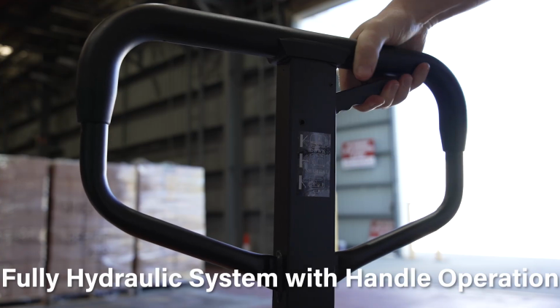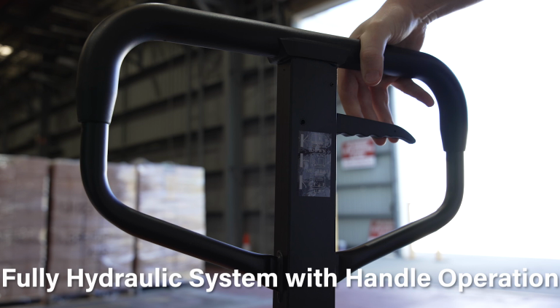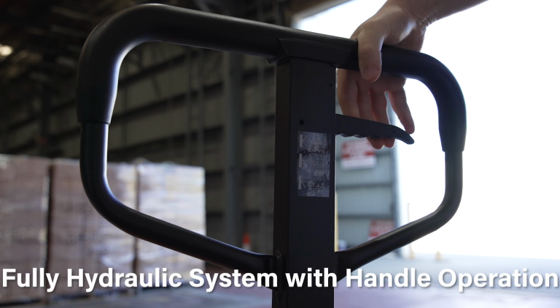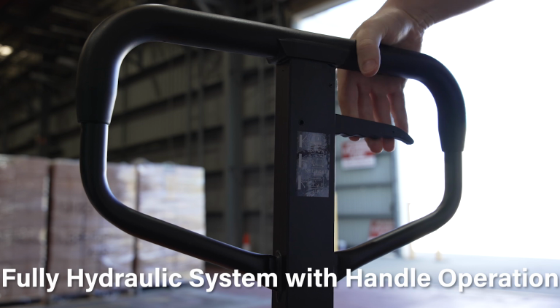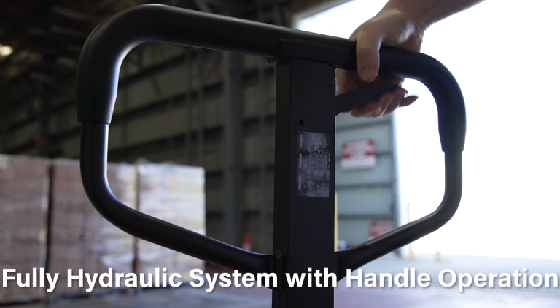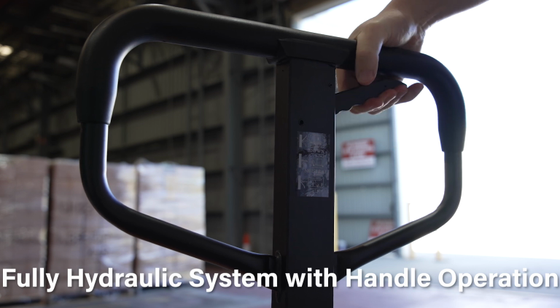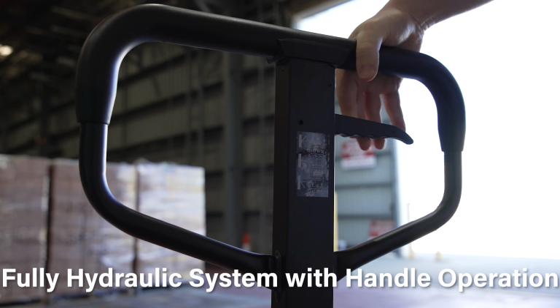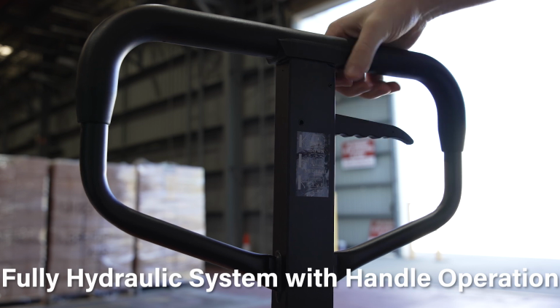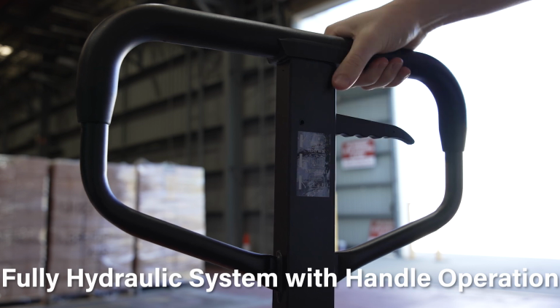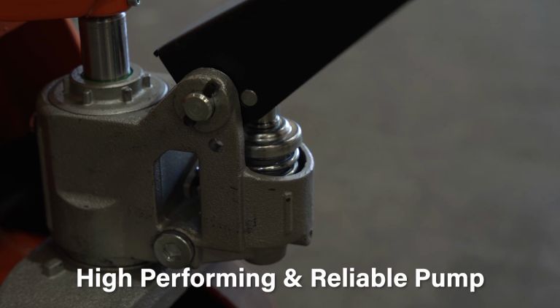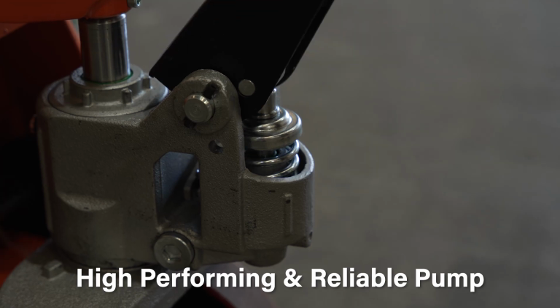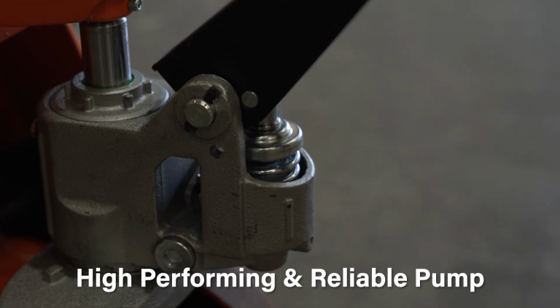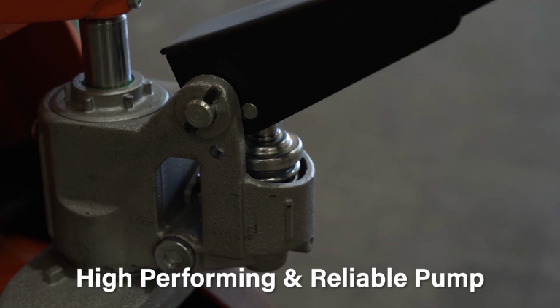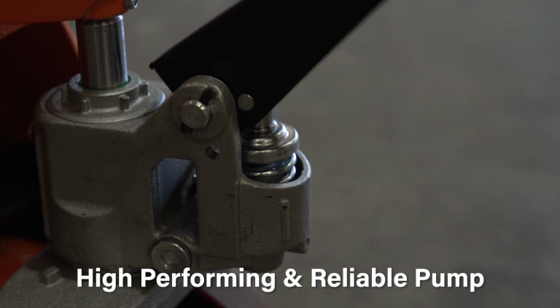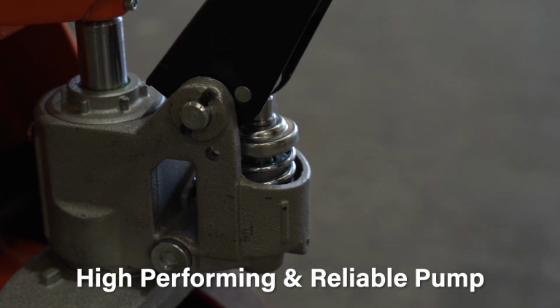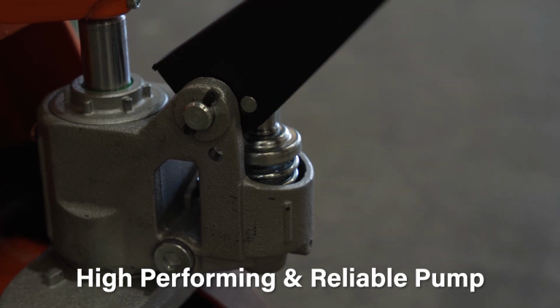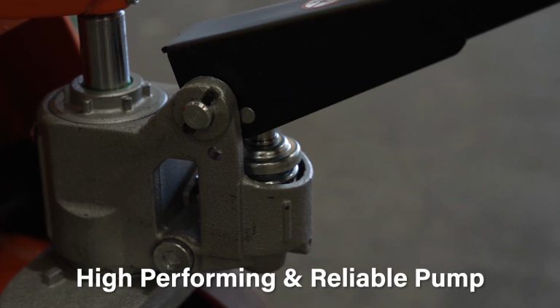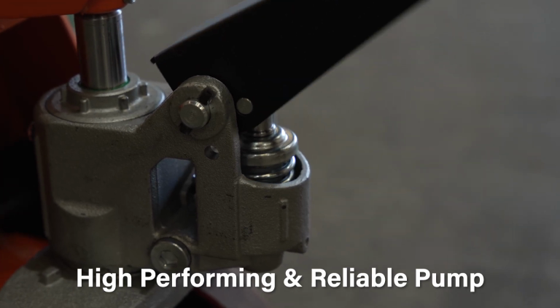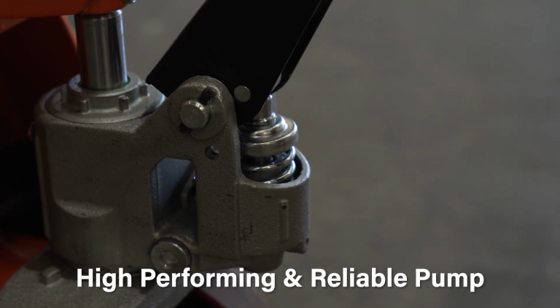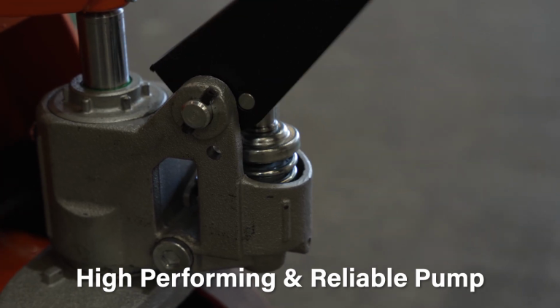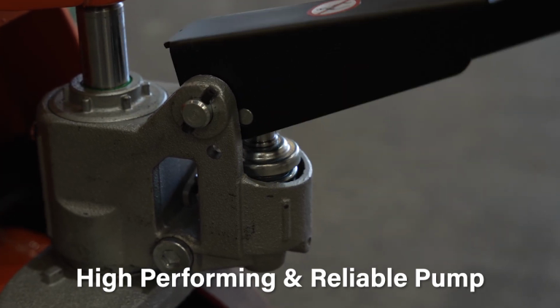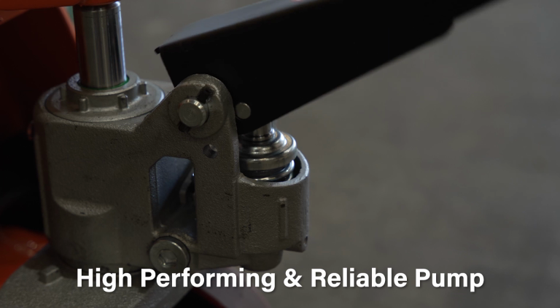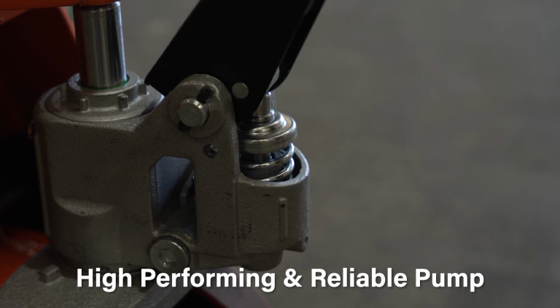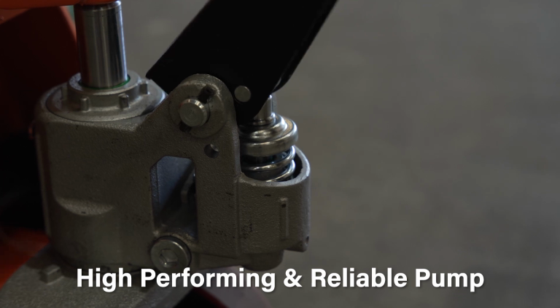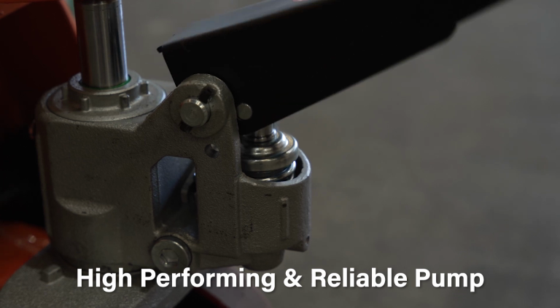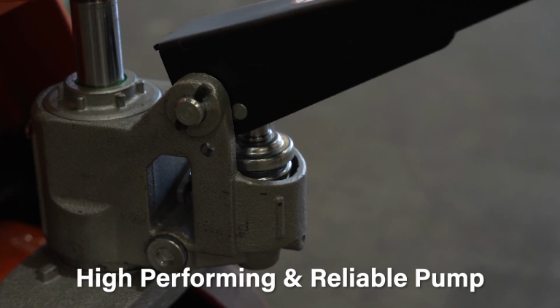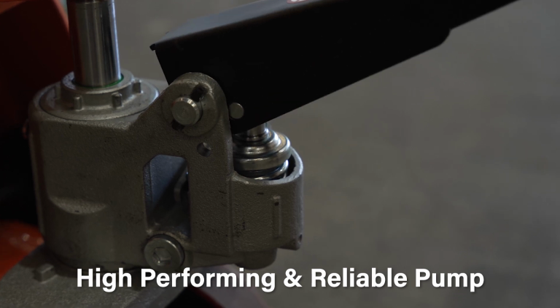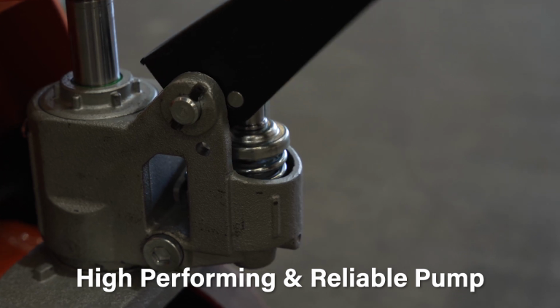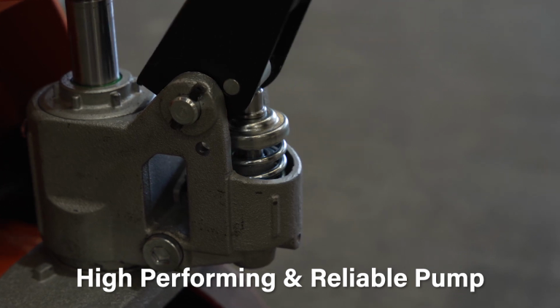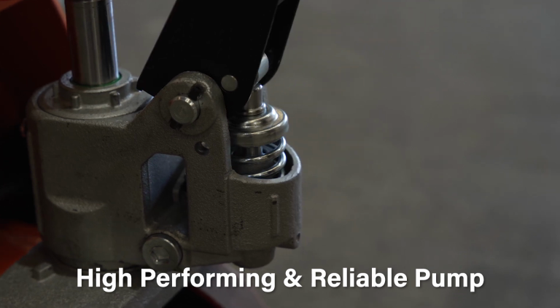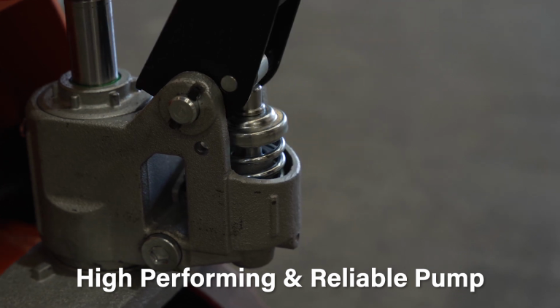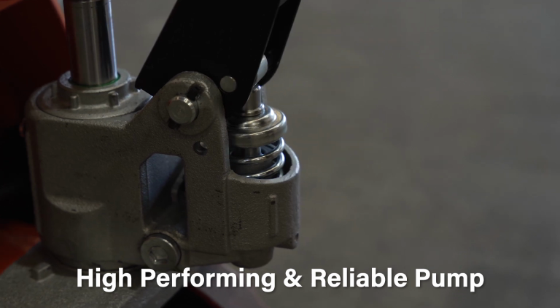The system is operated by the handle. This unit comes with an adjustable pump cap and straight tappet to ensure long service life and top performance from its pump.